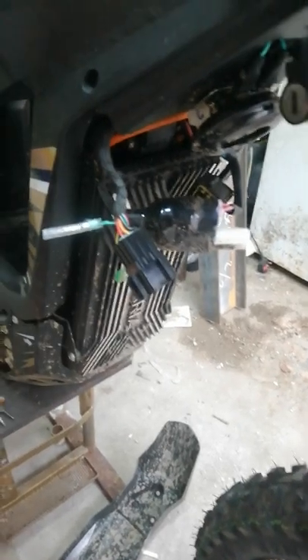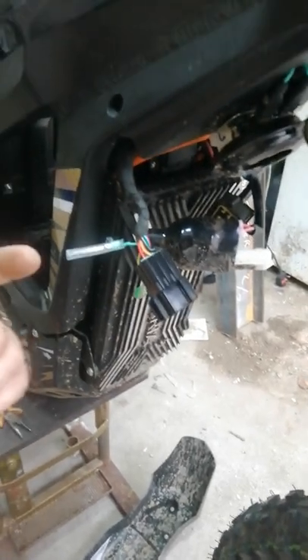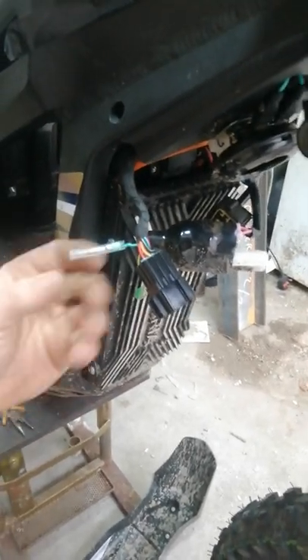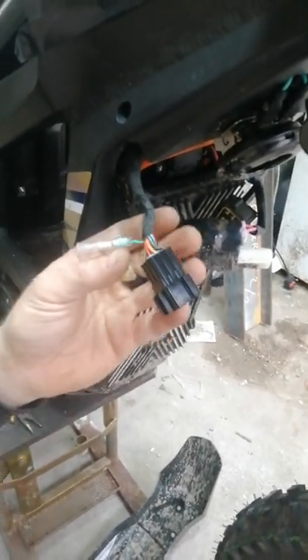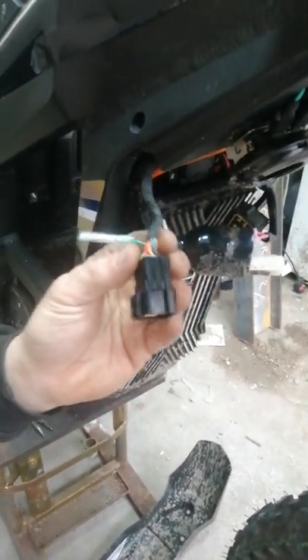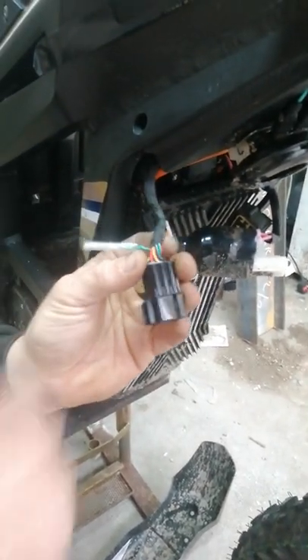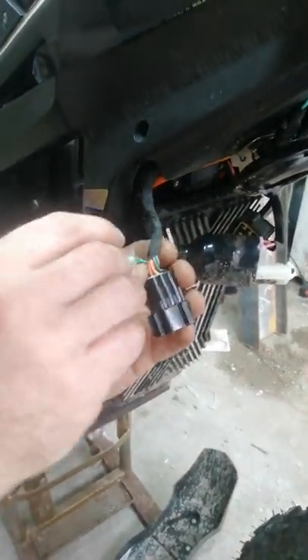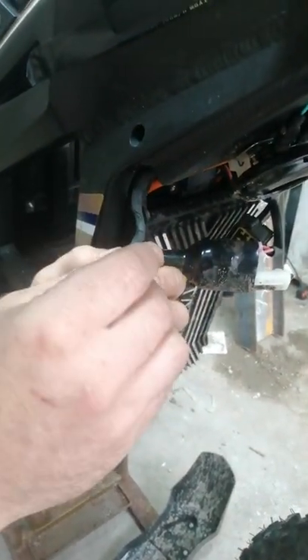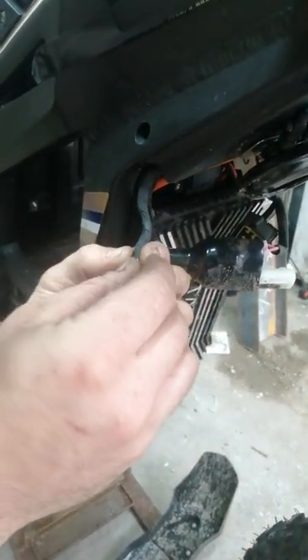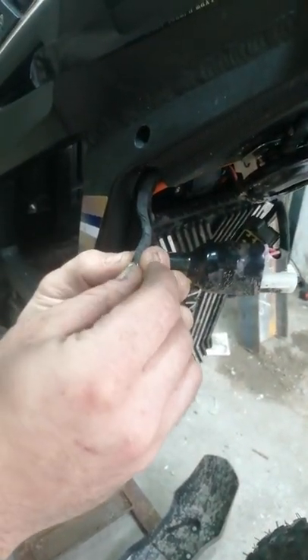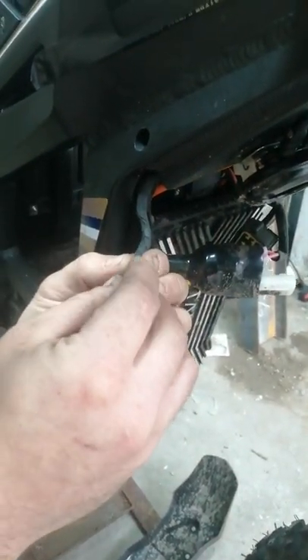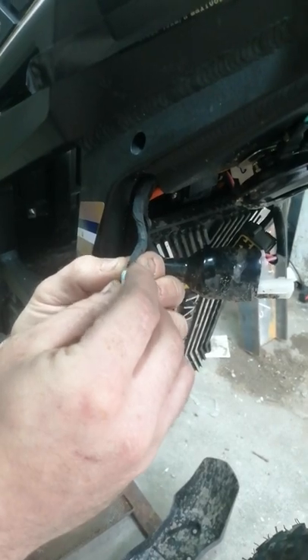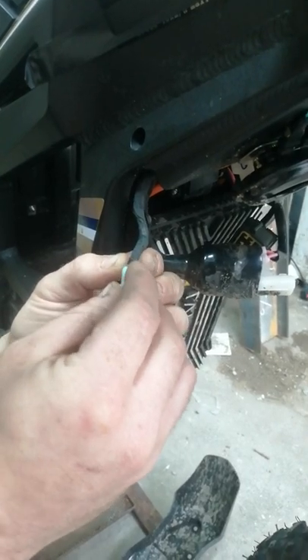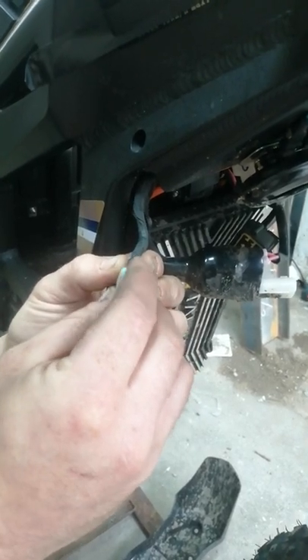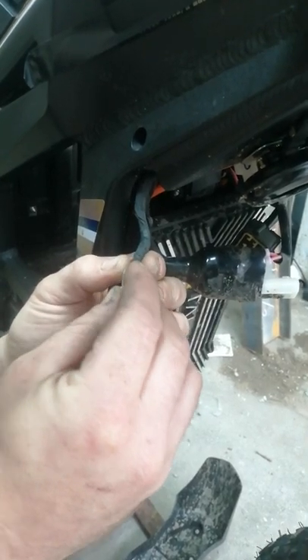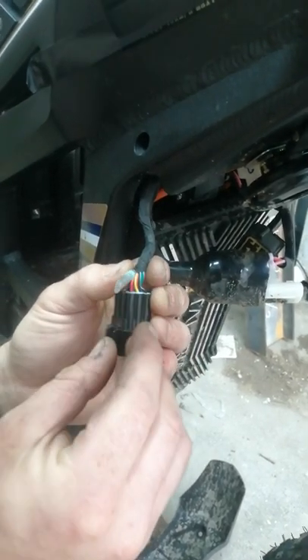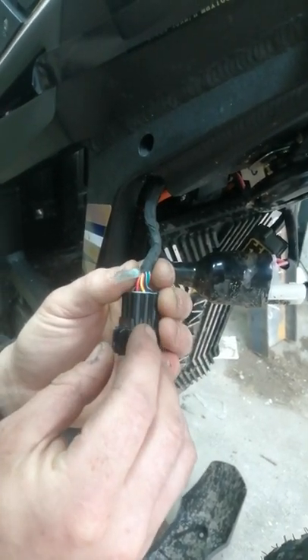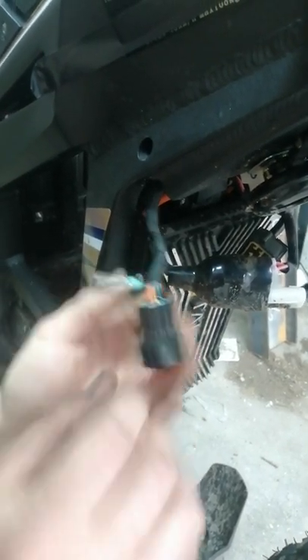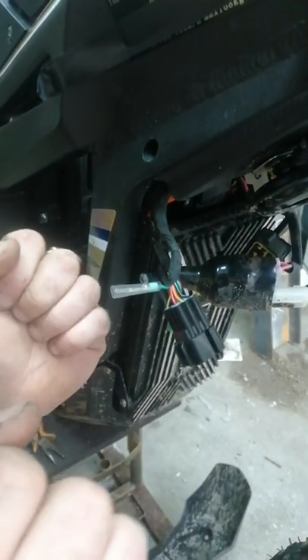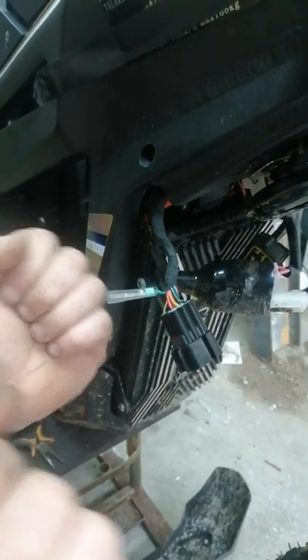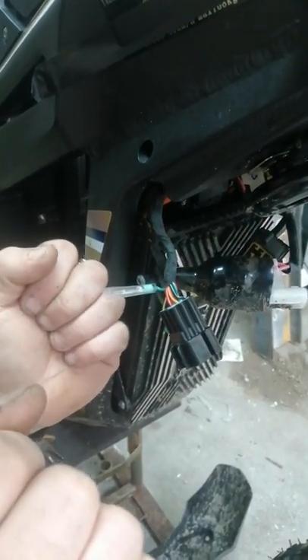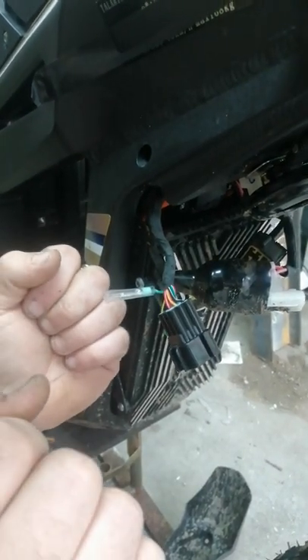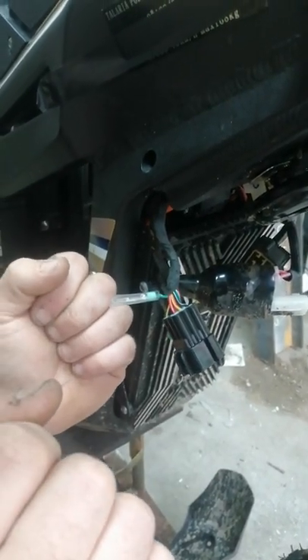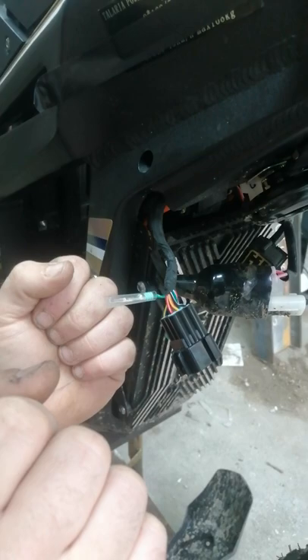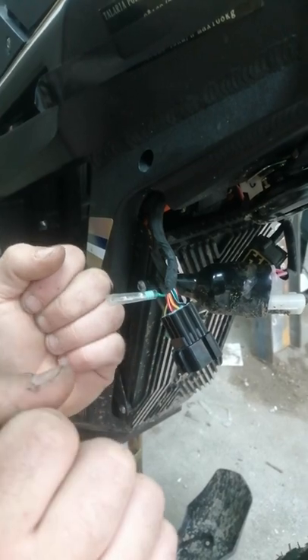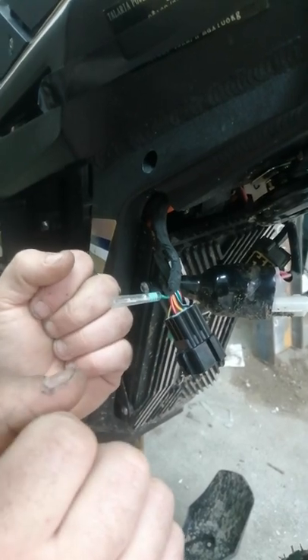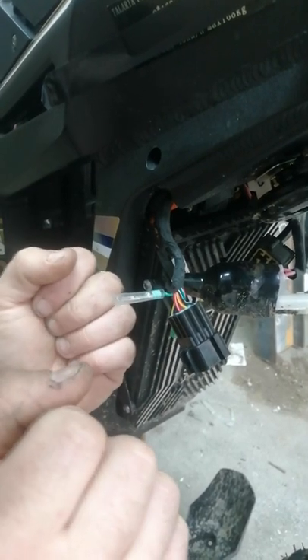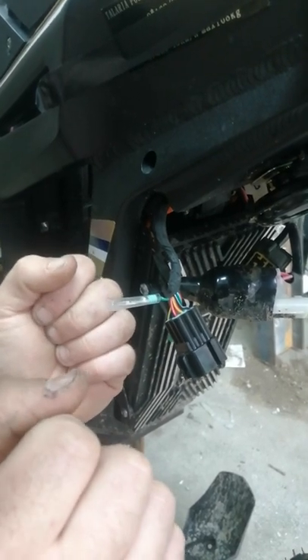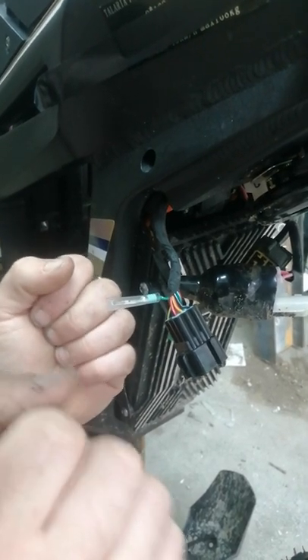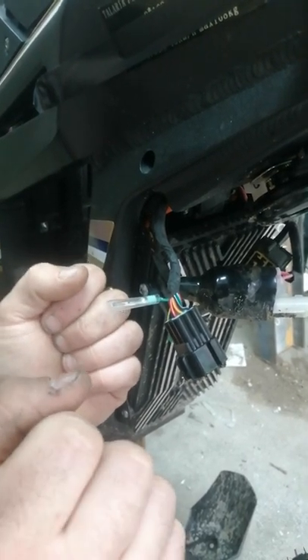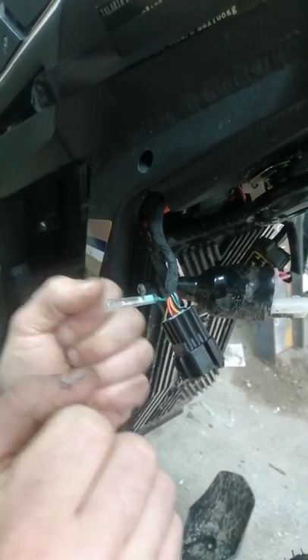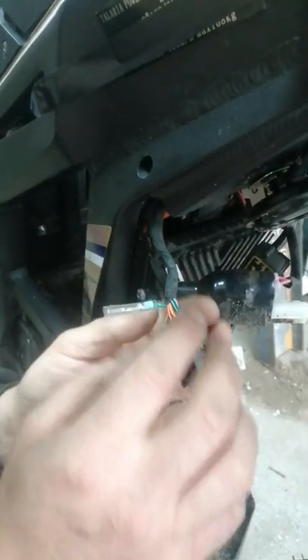Right, so this is for all you Tulare people. If you want to do a brake sensor delete so that you can shred fat wheelies without the bike manually bringing you back down,